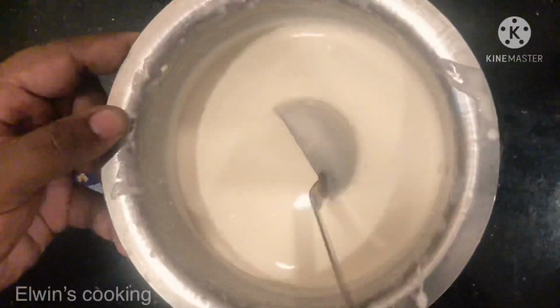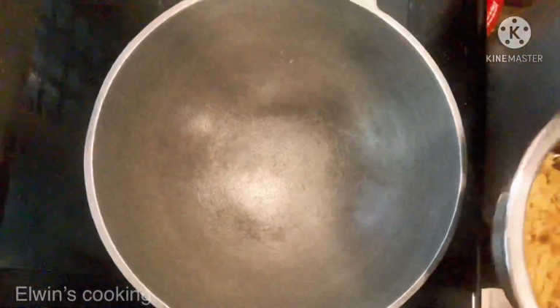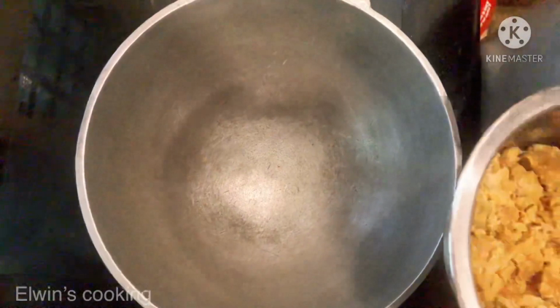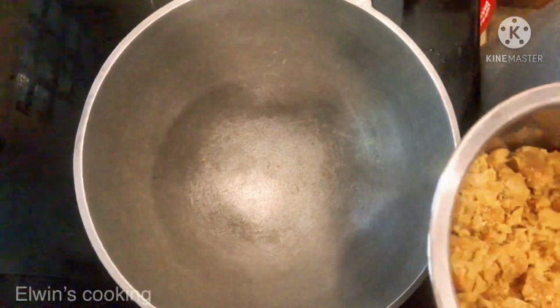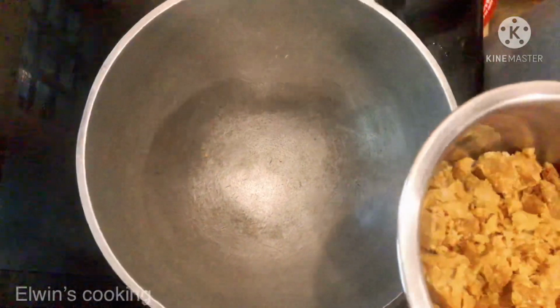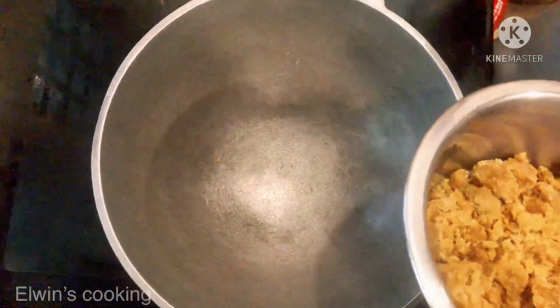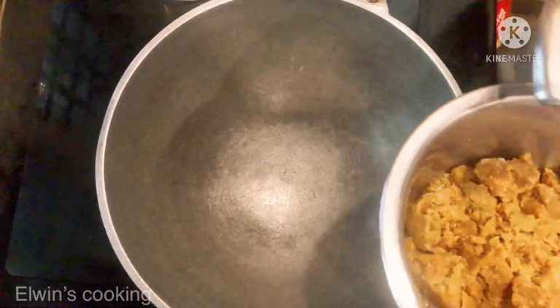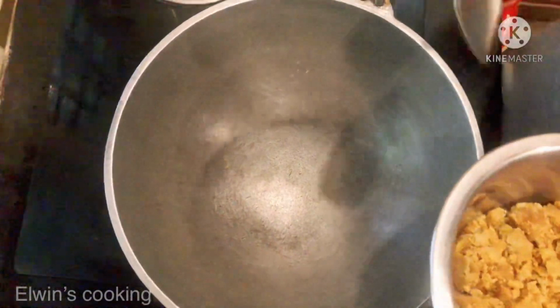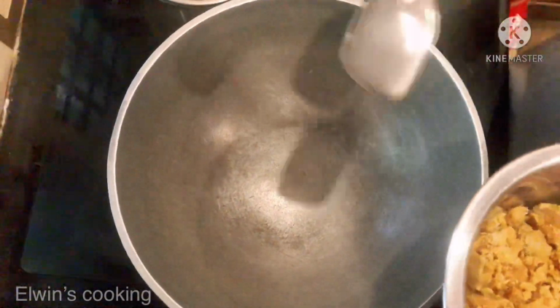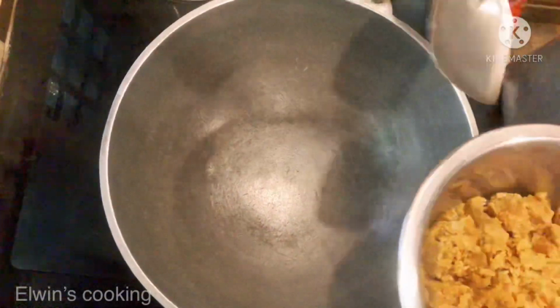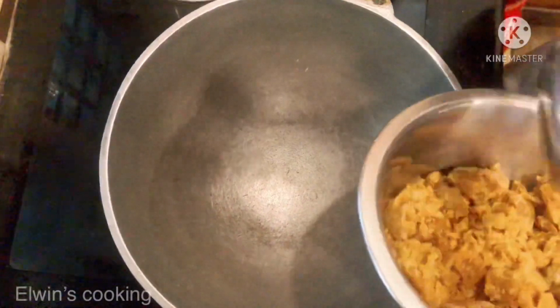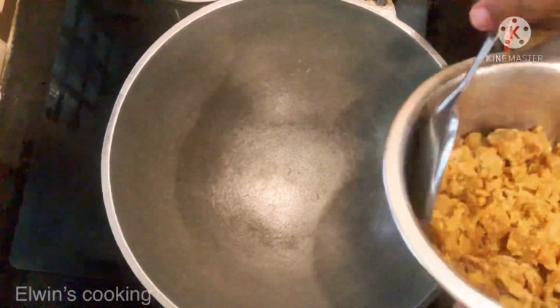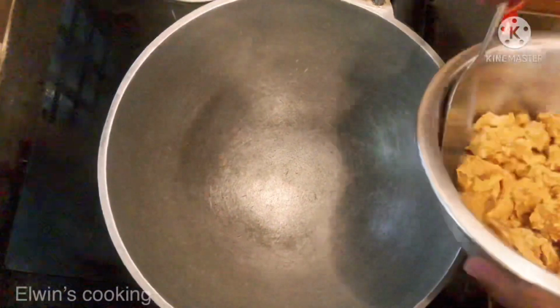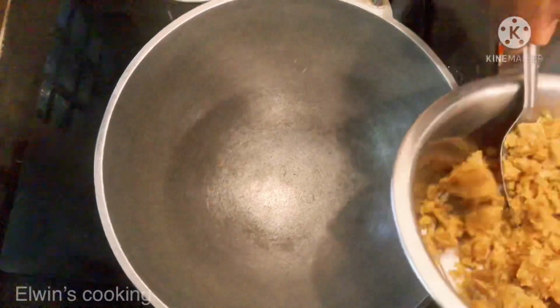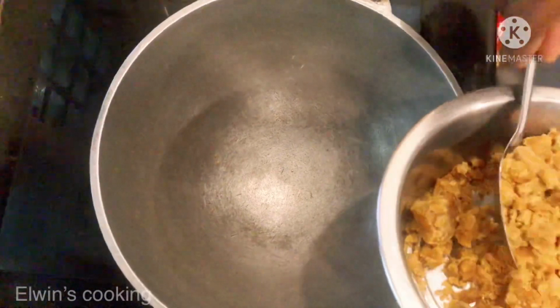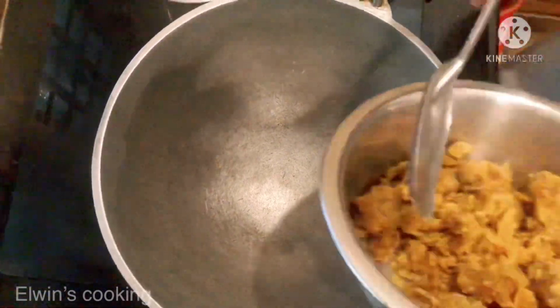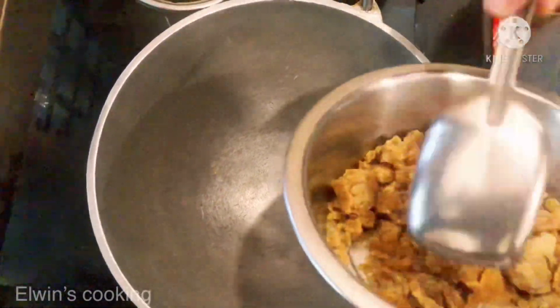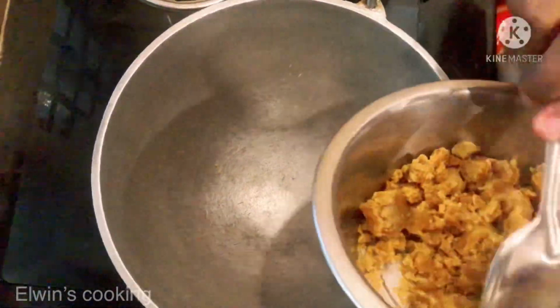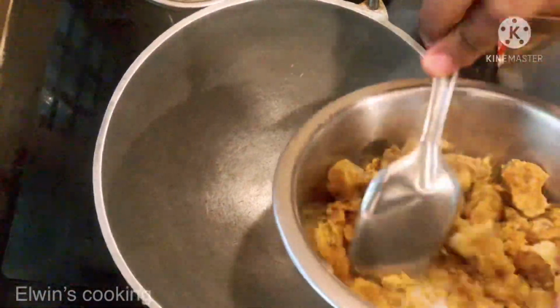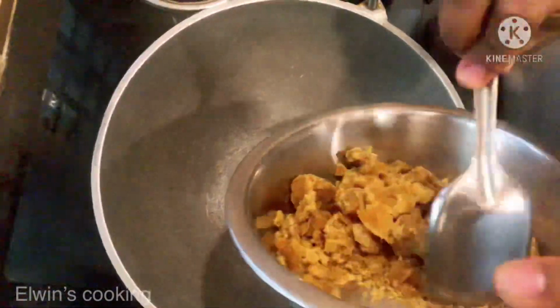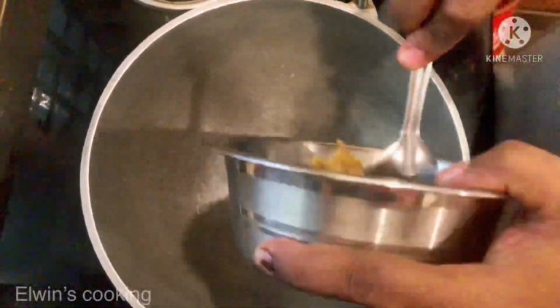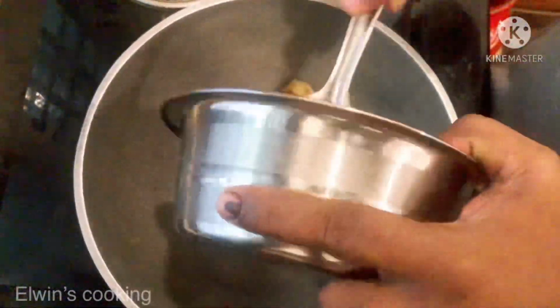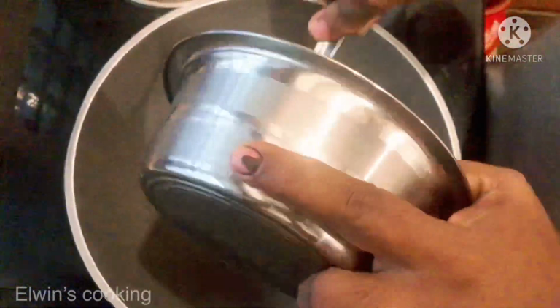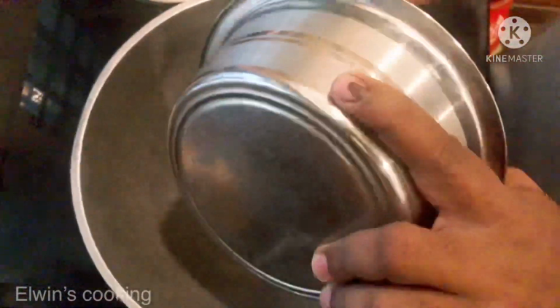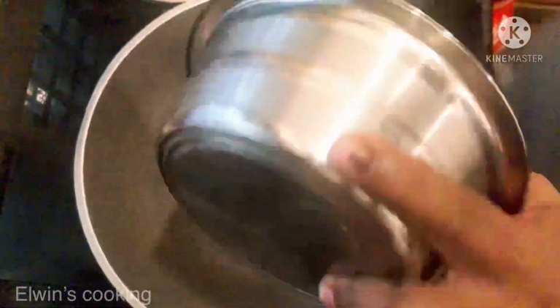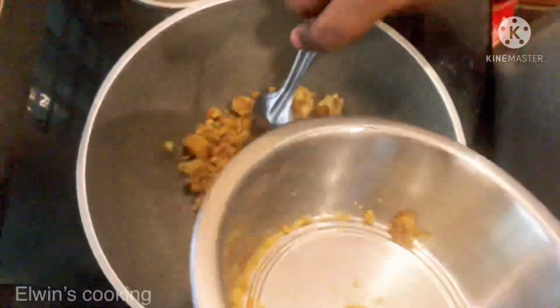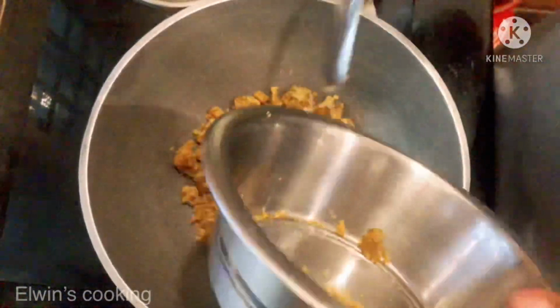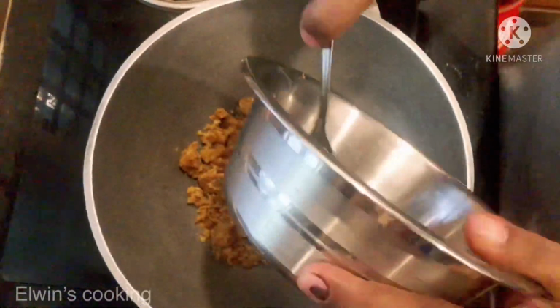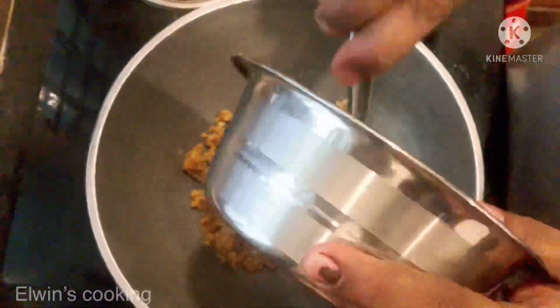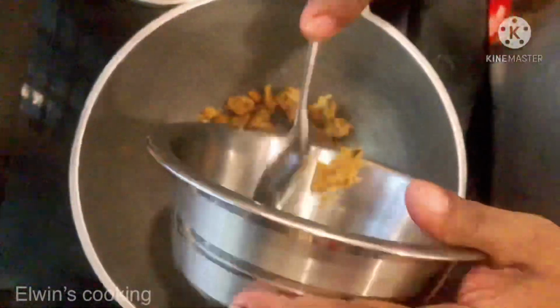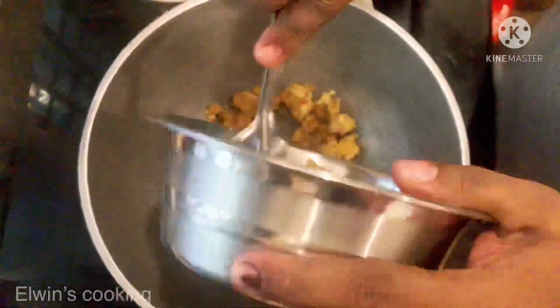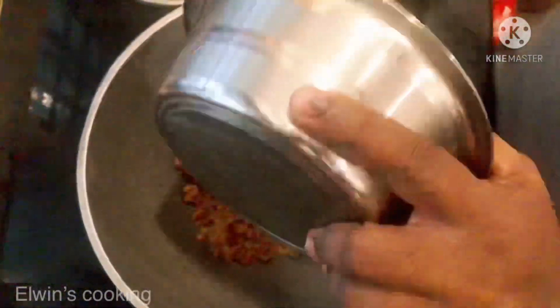Now you have to mix all the ingredients together. We are going to mix in a layer and fill it in there. So you mix in a layer of the filling.